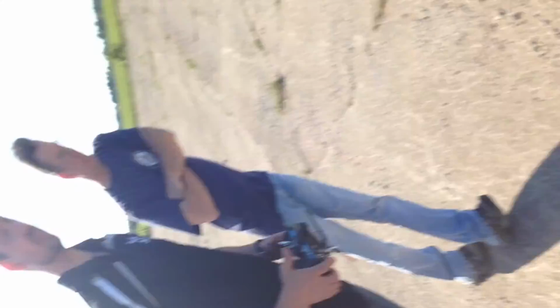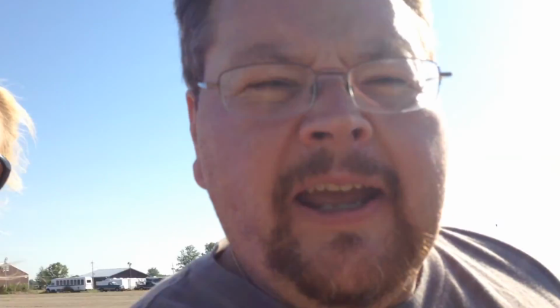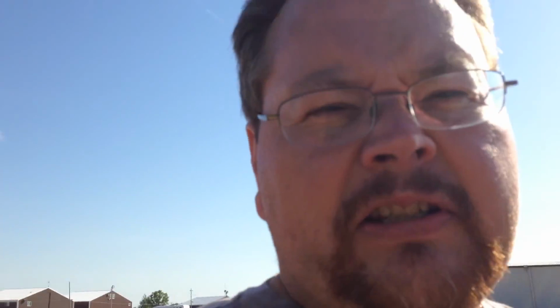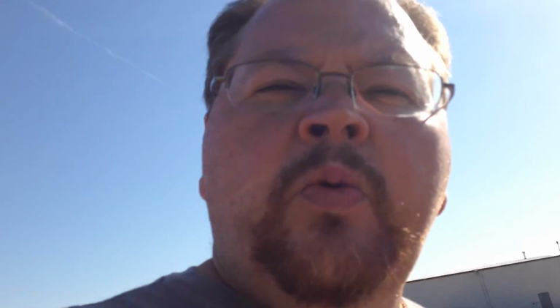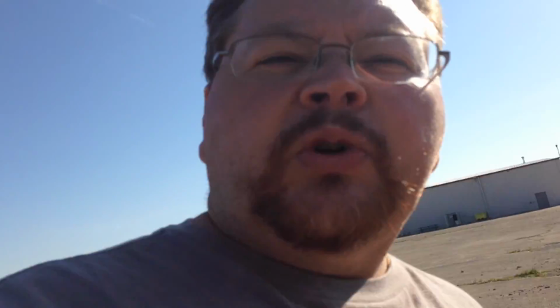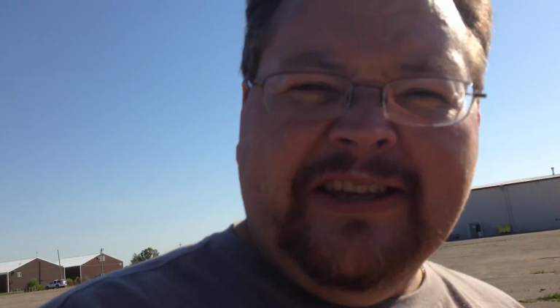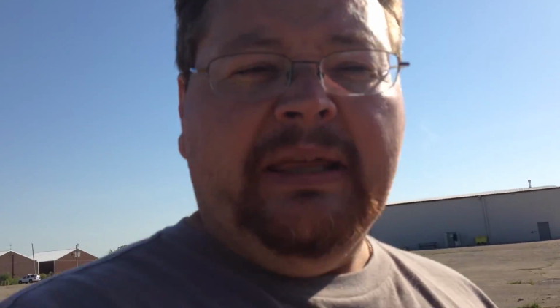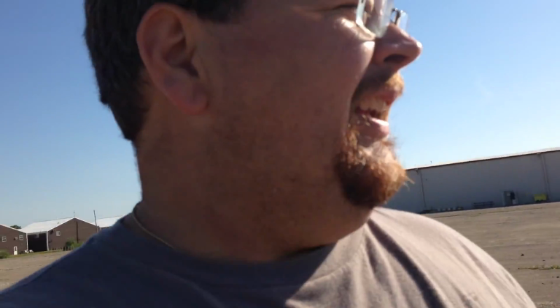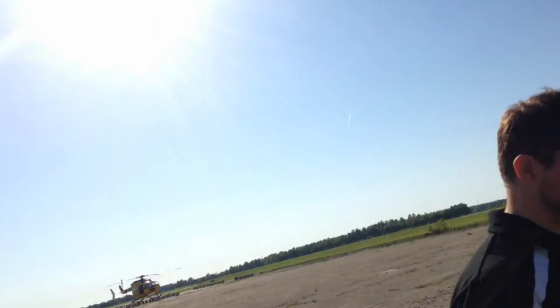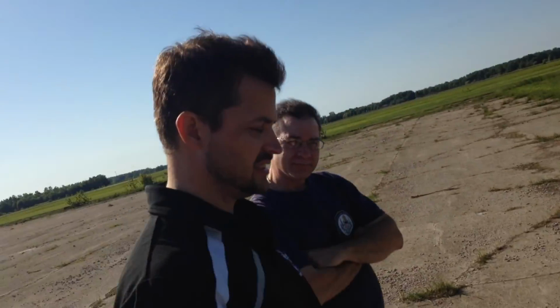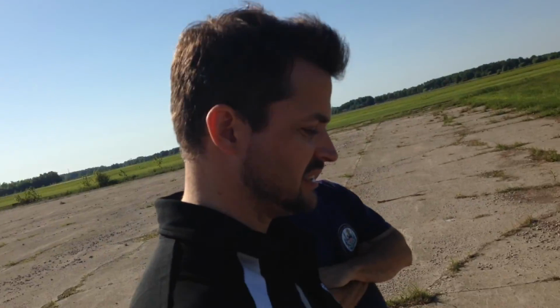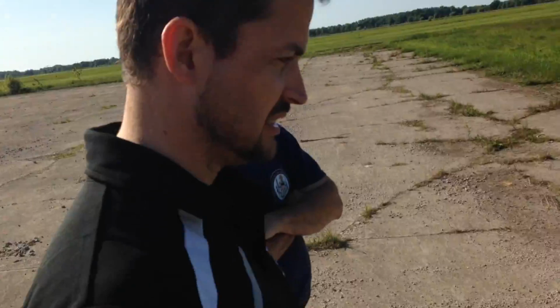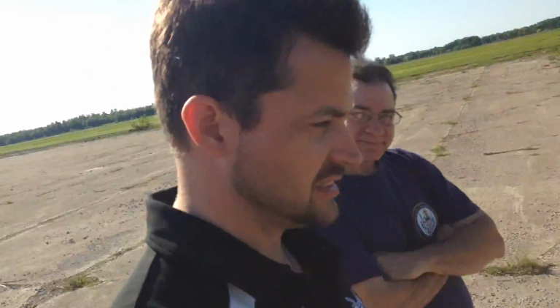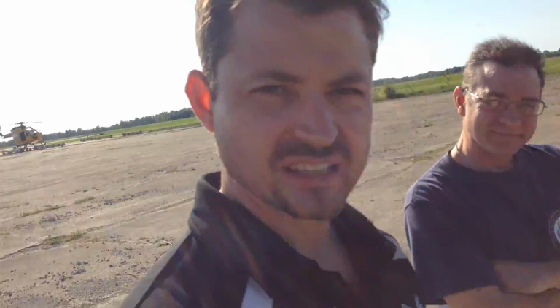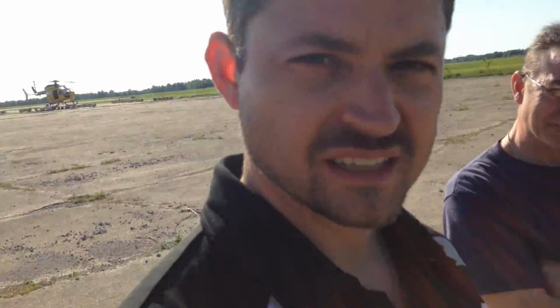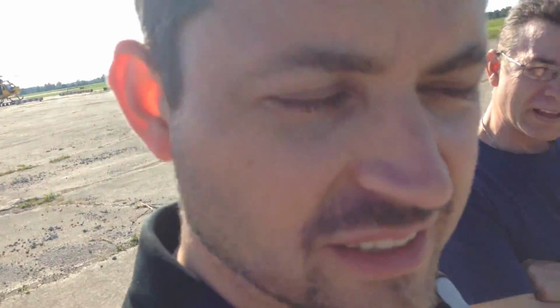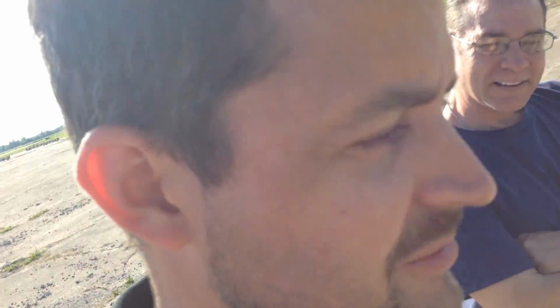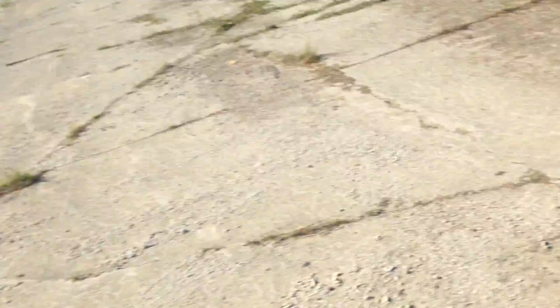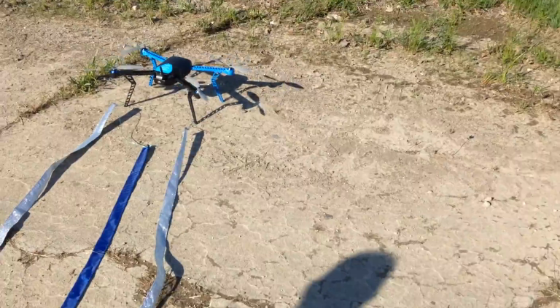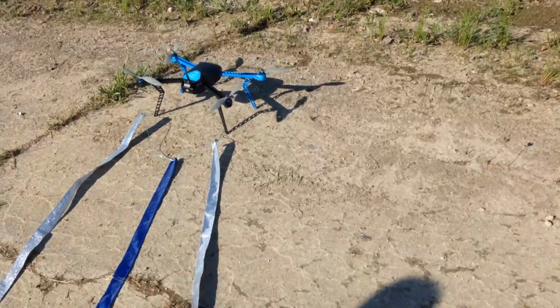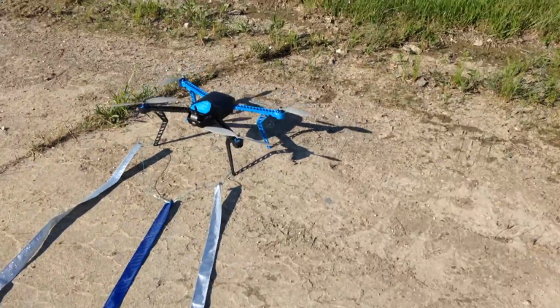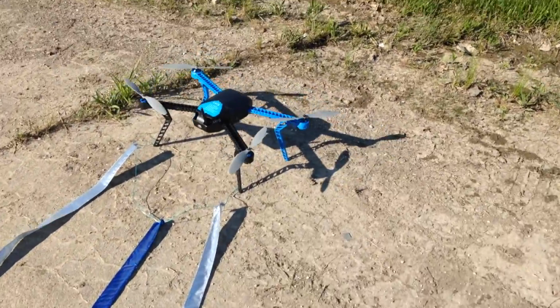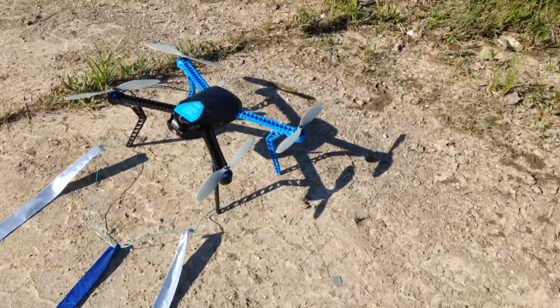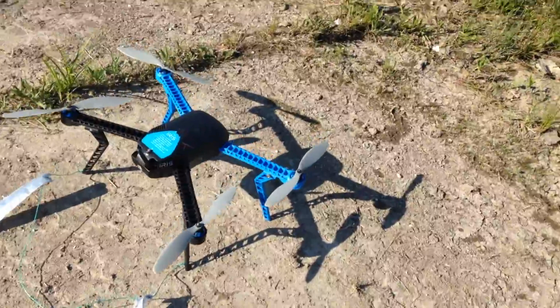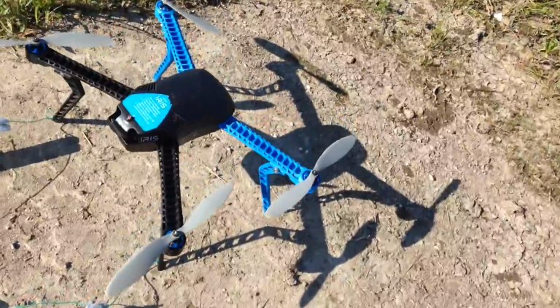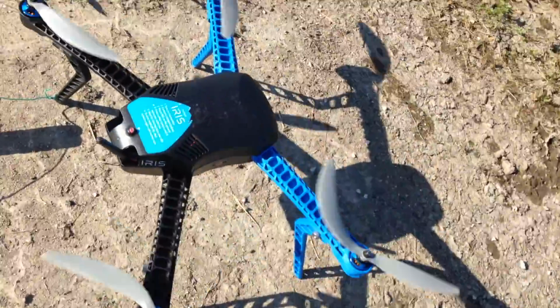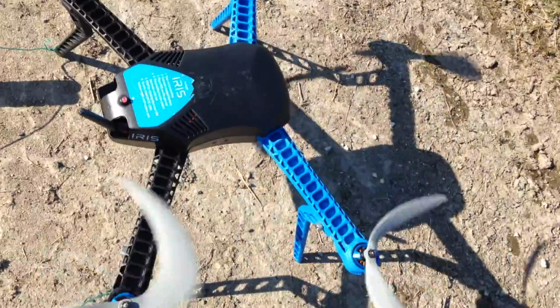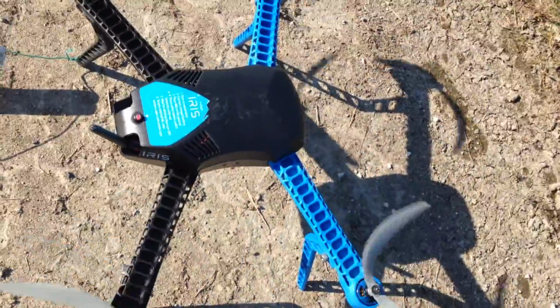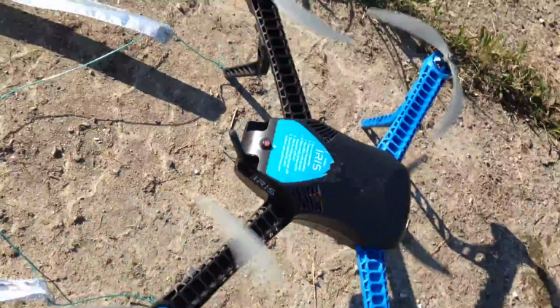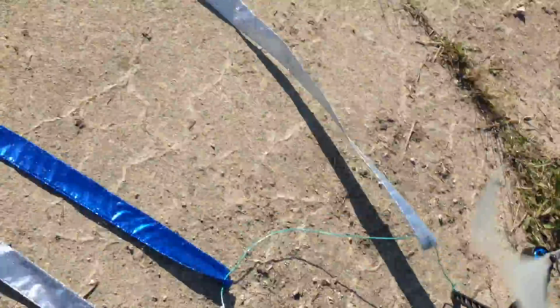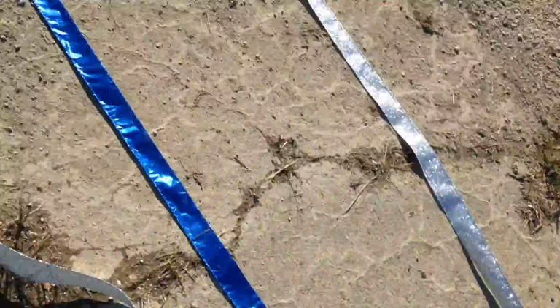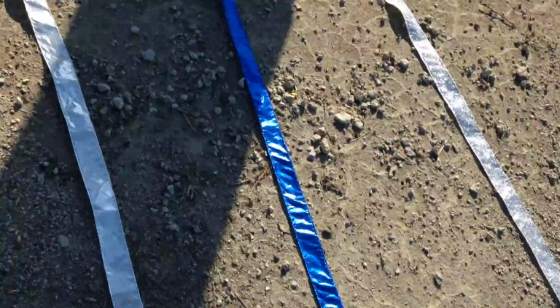This is the DroneWorks Drone Visibility Streamer Test. Our pilot in command is Mr. Matt. There's our beauty right there — that's the irons, and there are our streamers.